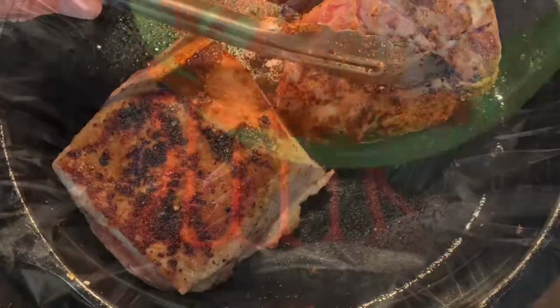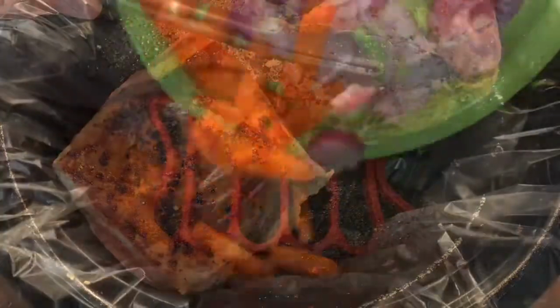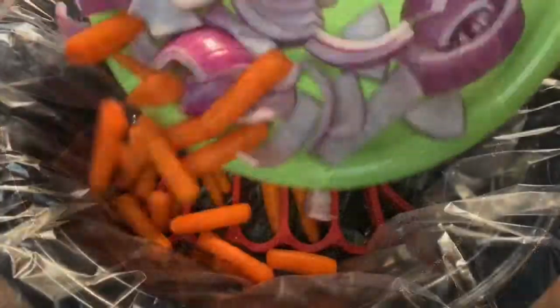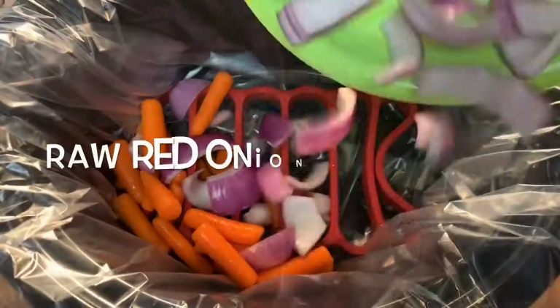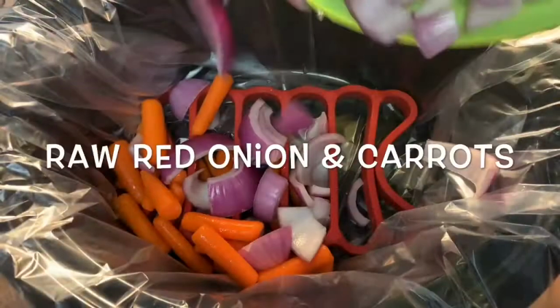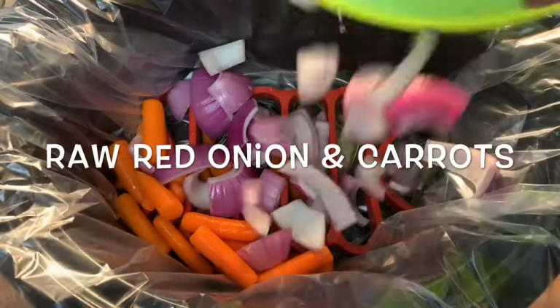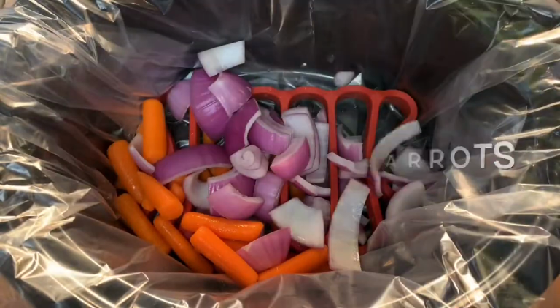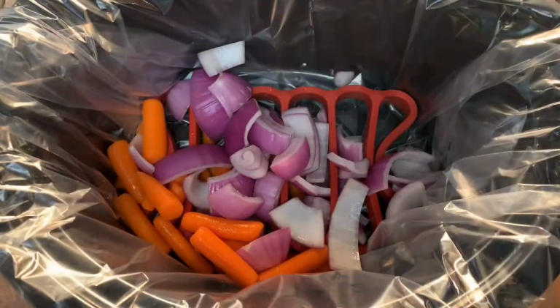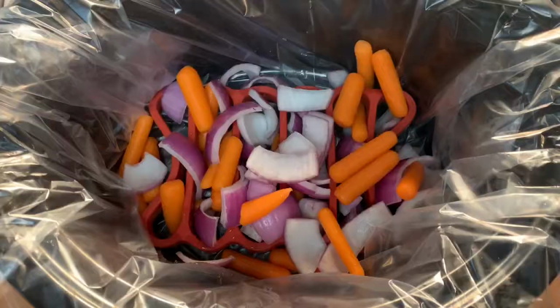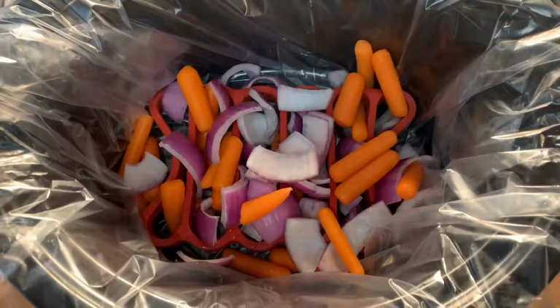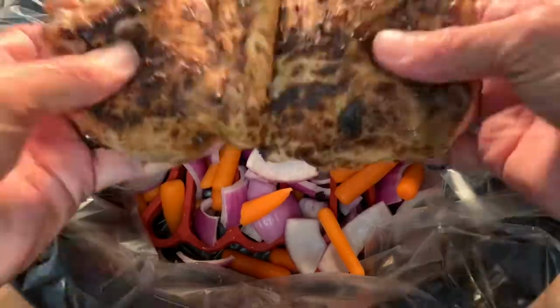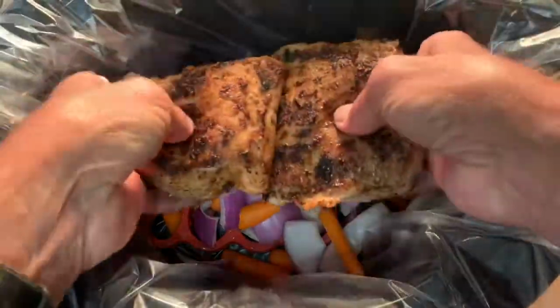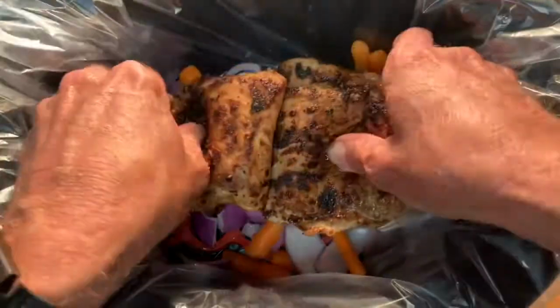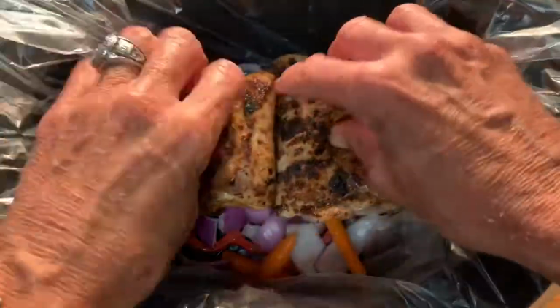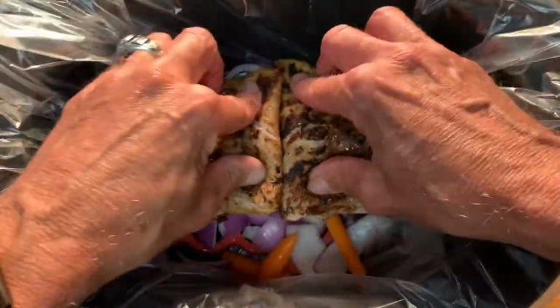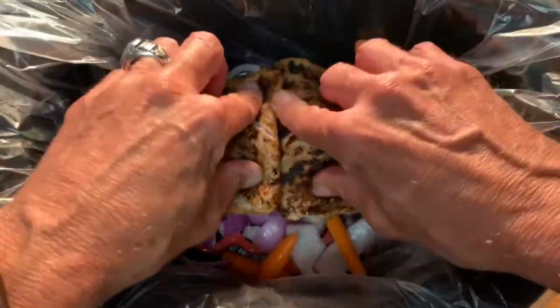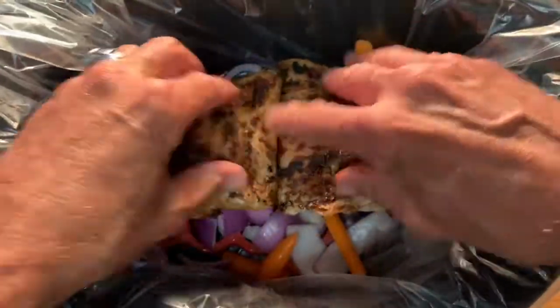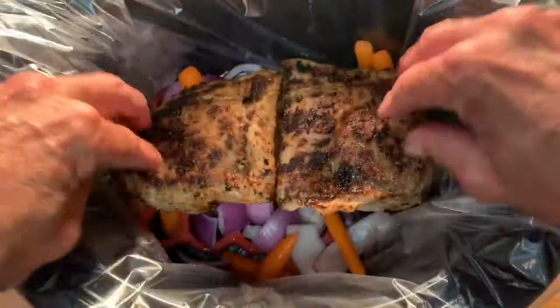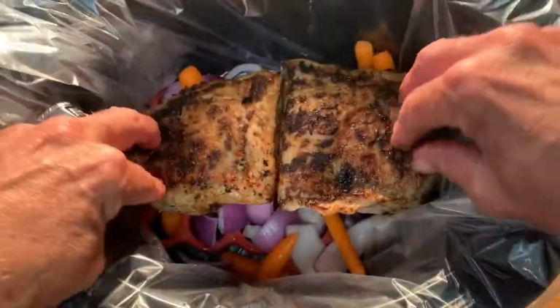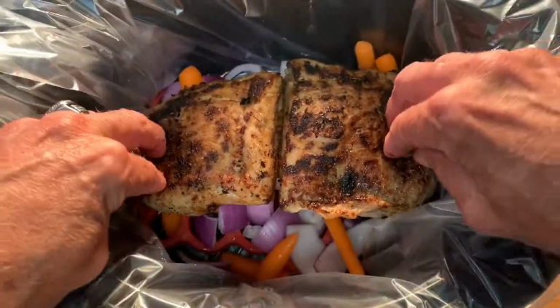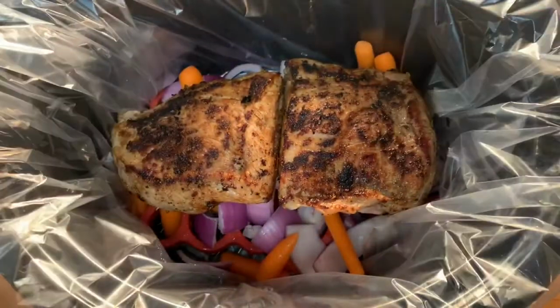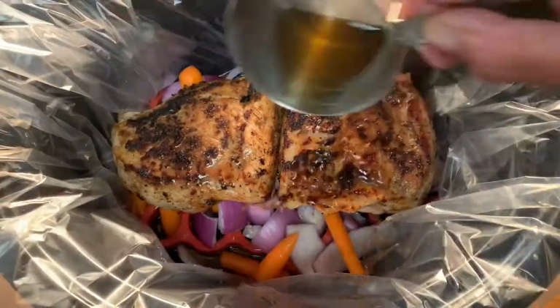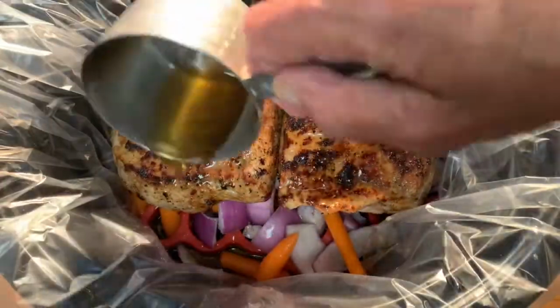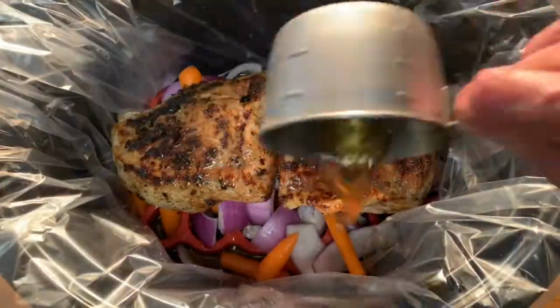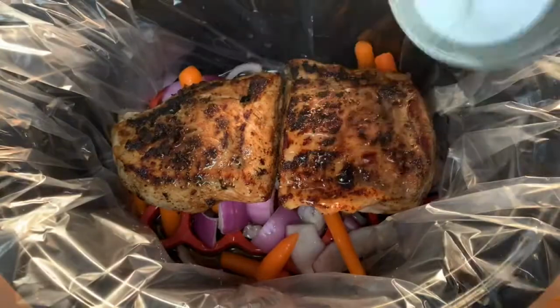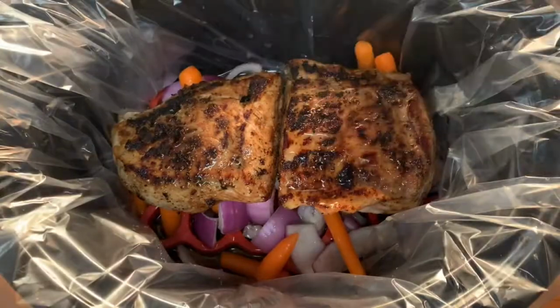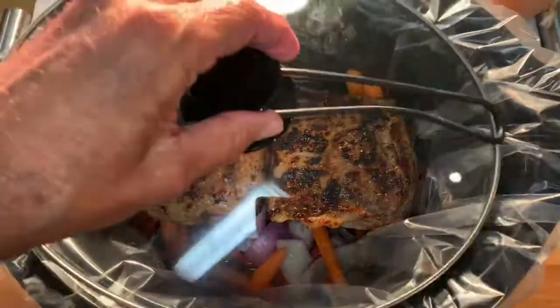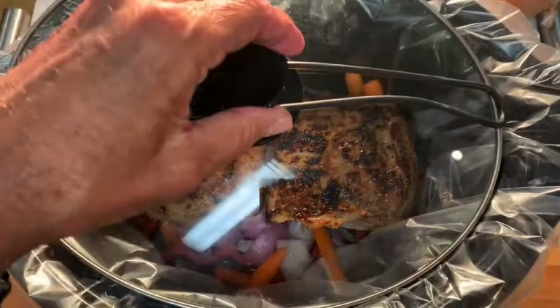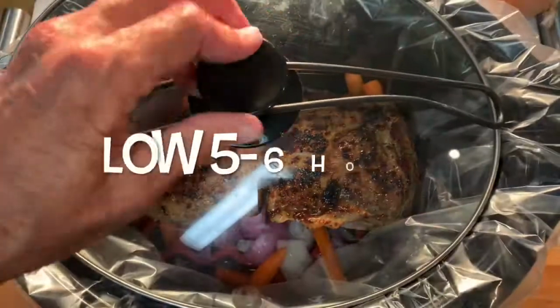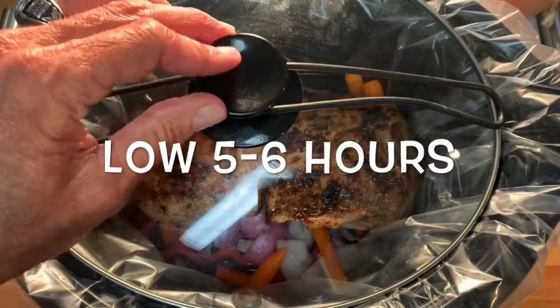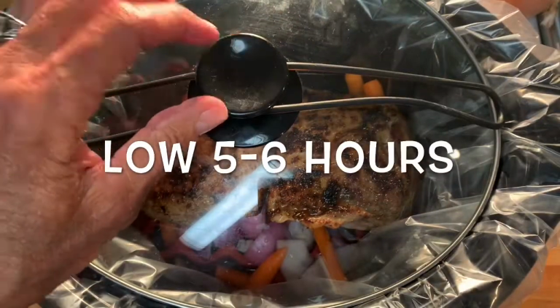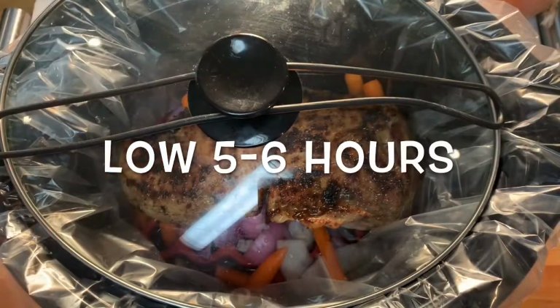Add your onions and carrots to the slow cooker, followed by your seared roast. Add a little vegetable broth, cover, and let it slow cook.